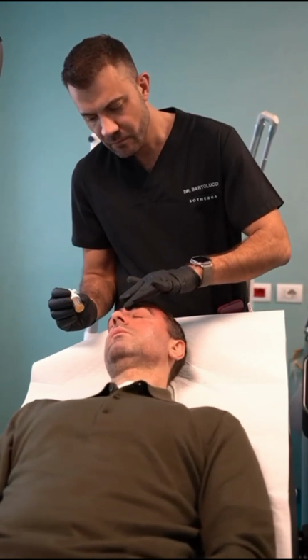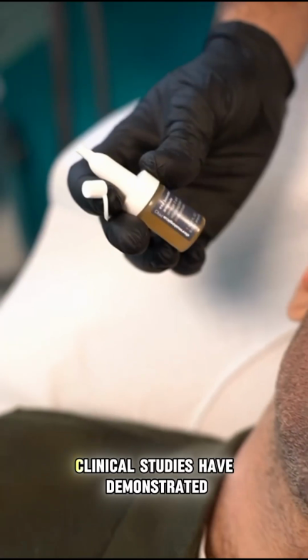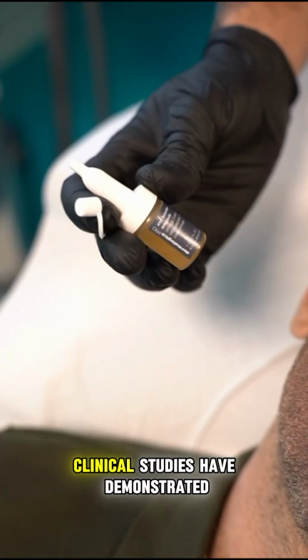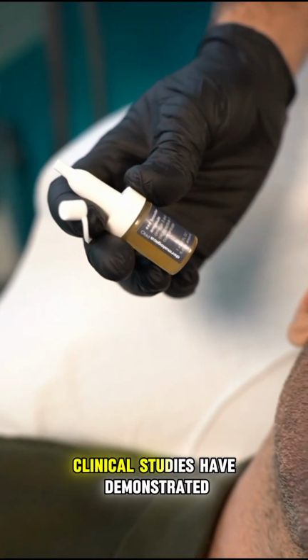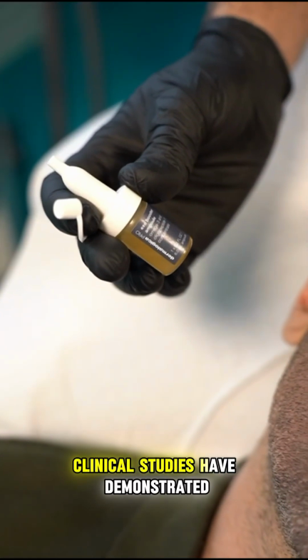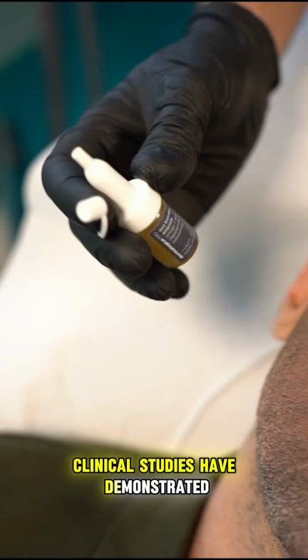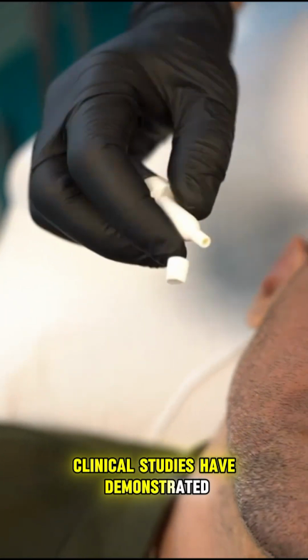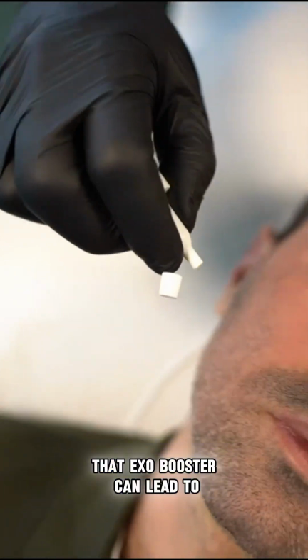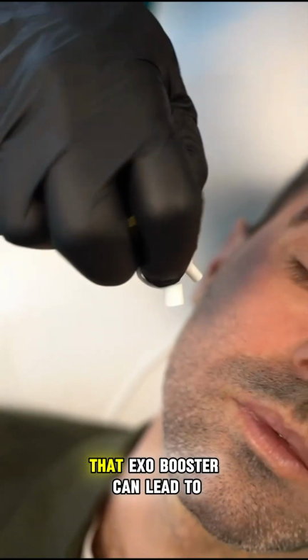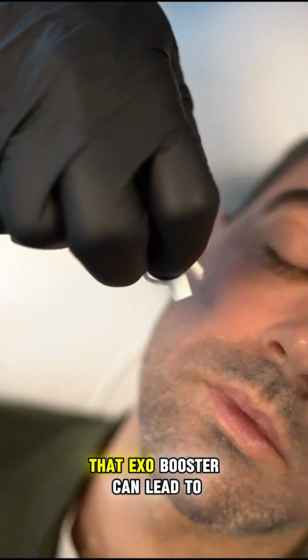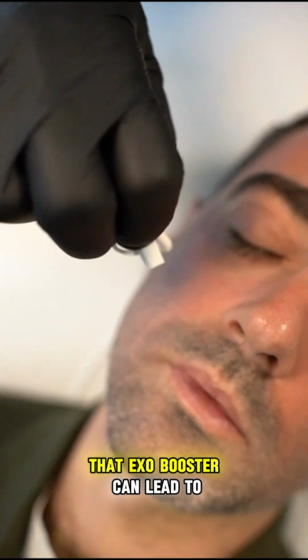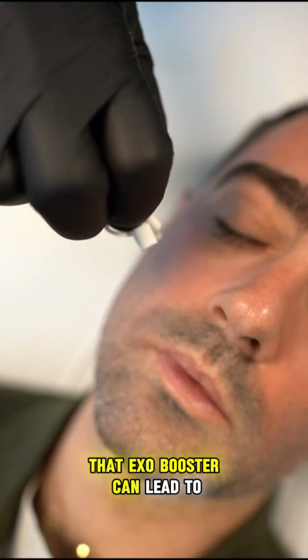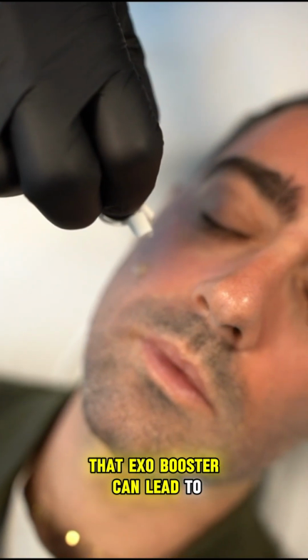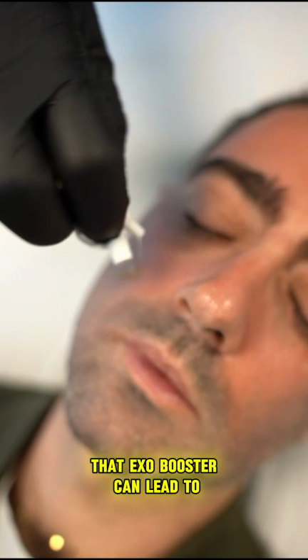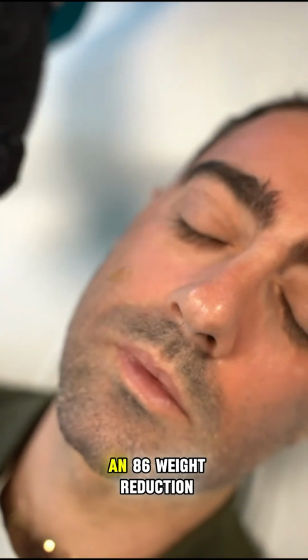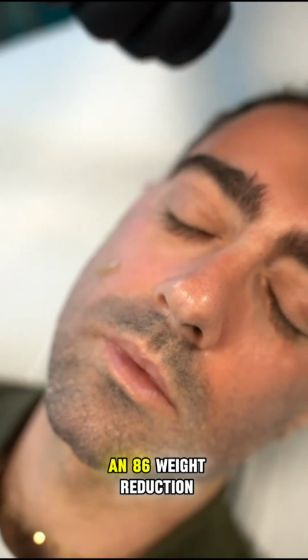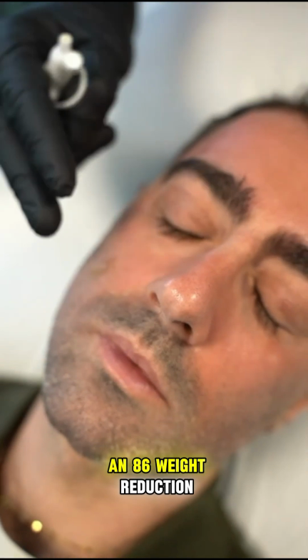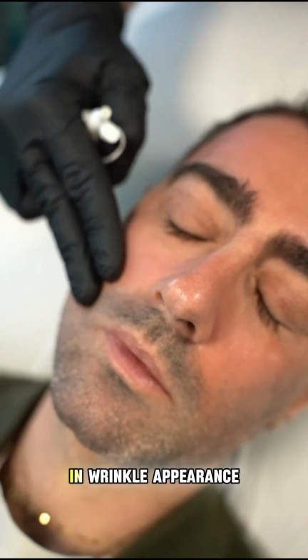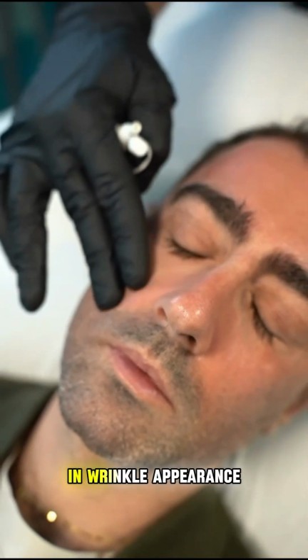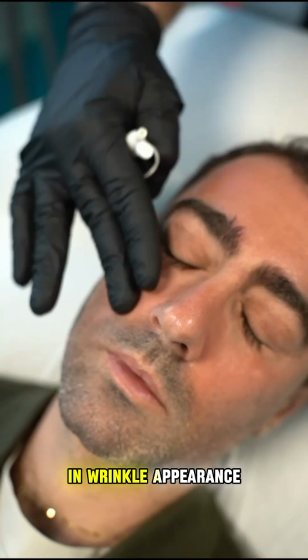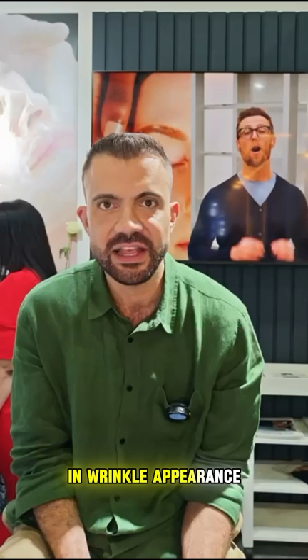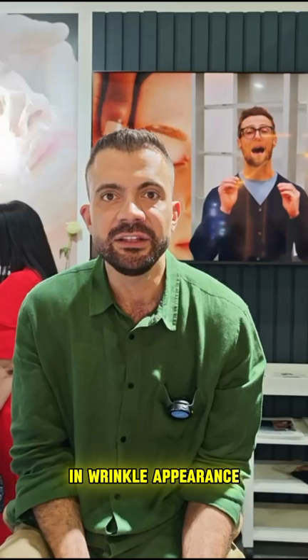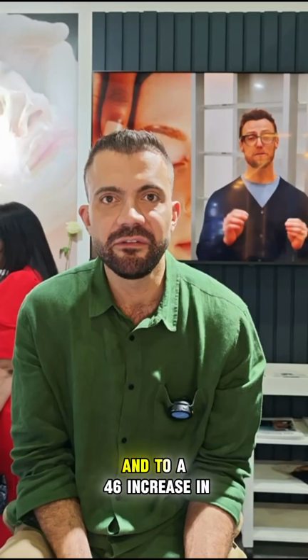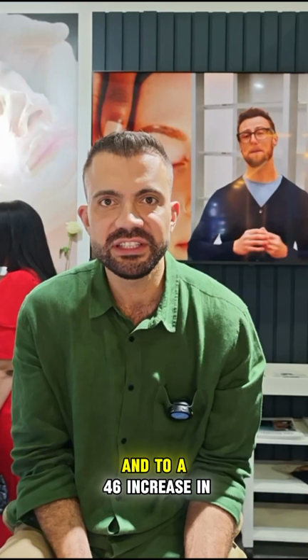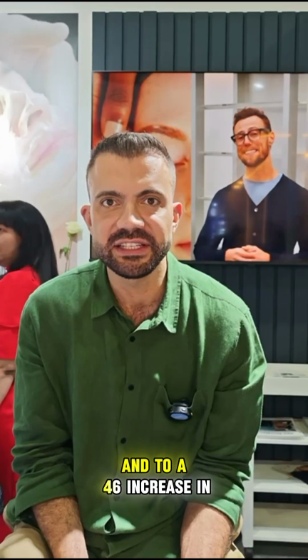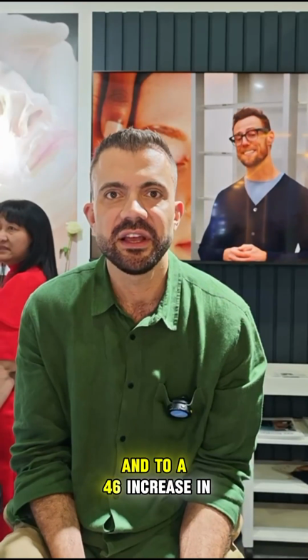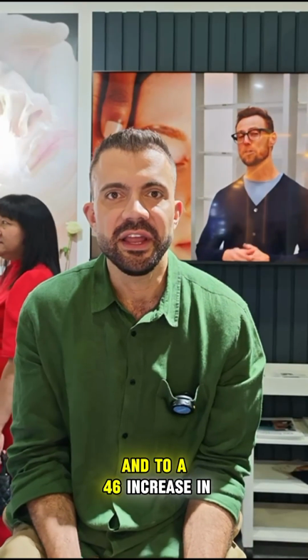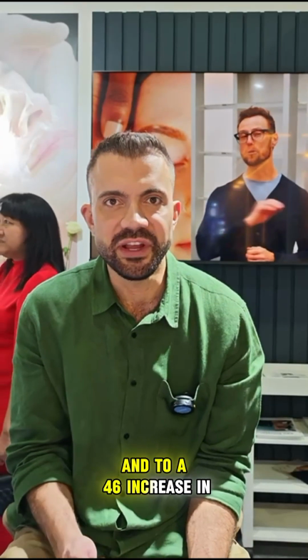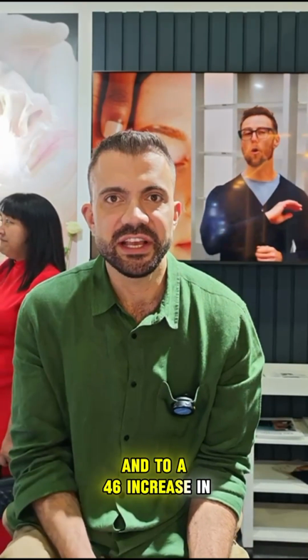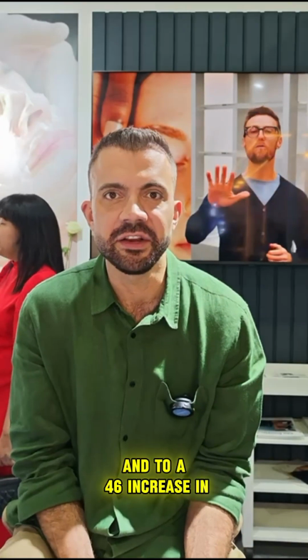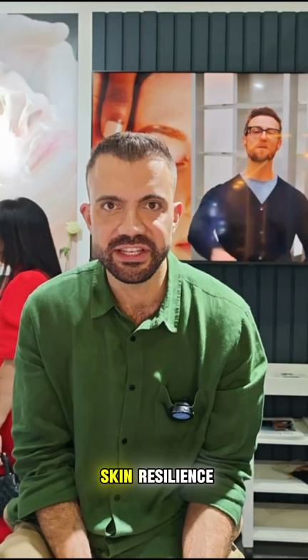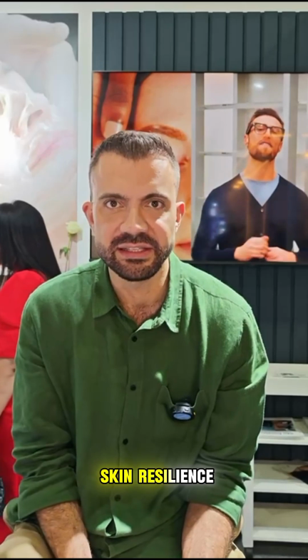Clinical studies have demonstrated that Exrobusta can lead to an 86% reduction in wrinkle appearance and a 46% increase in skin resilience.